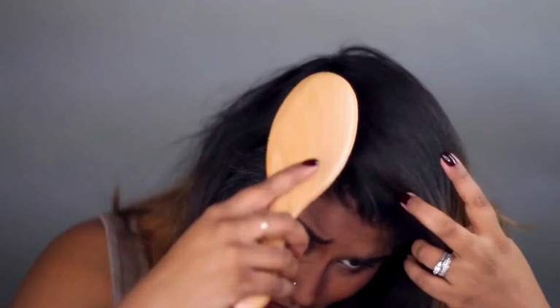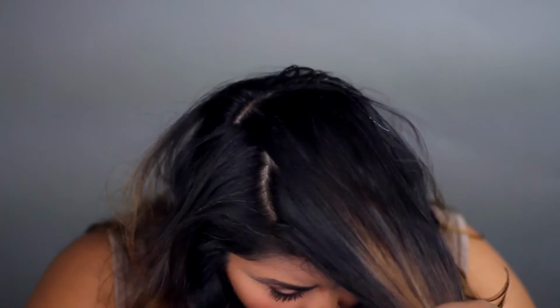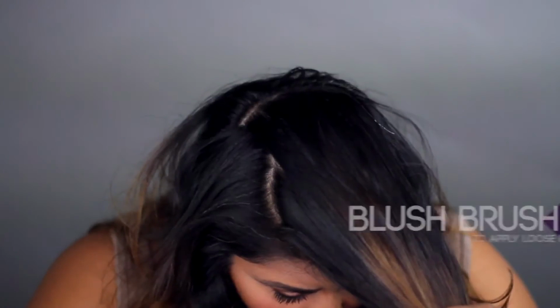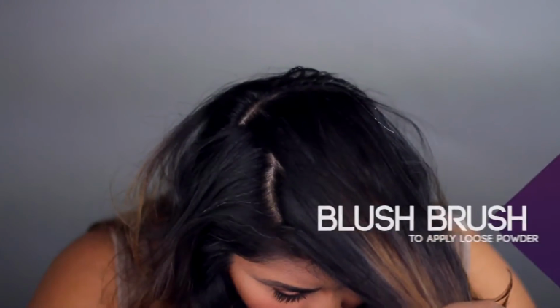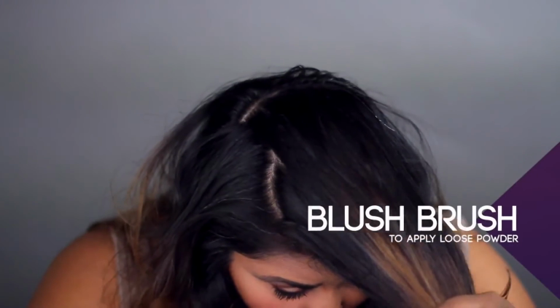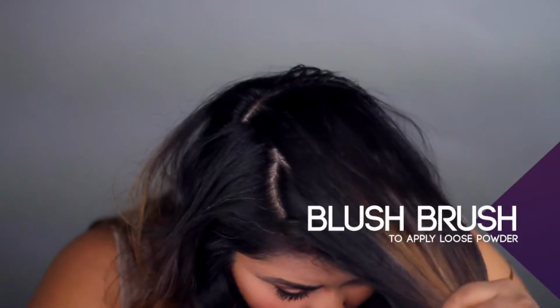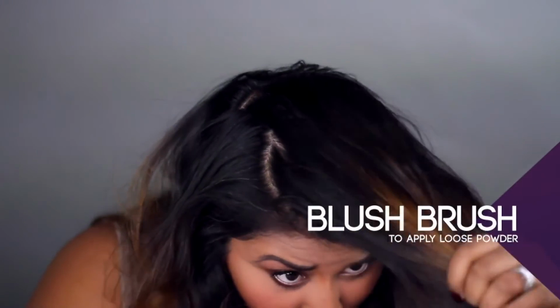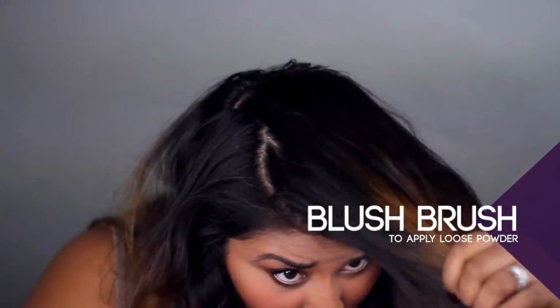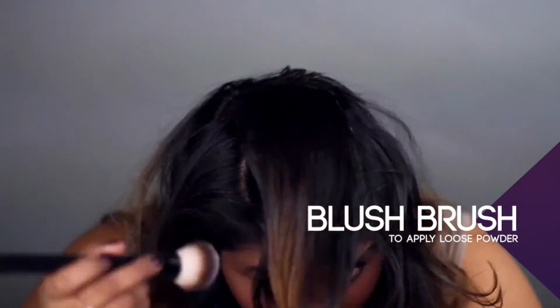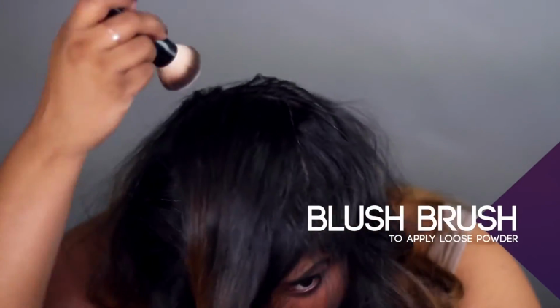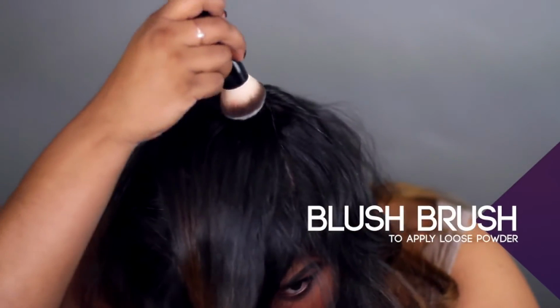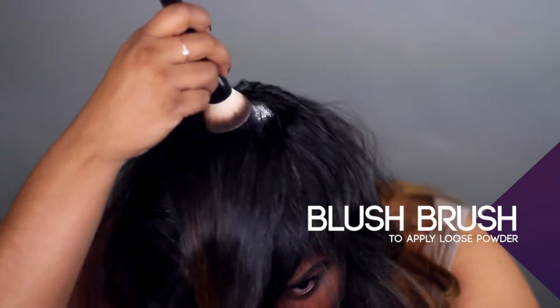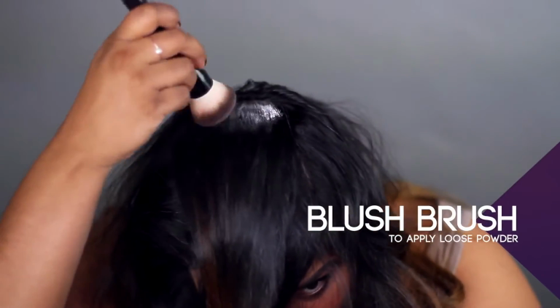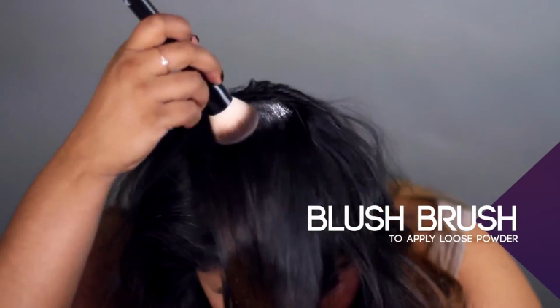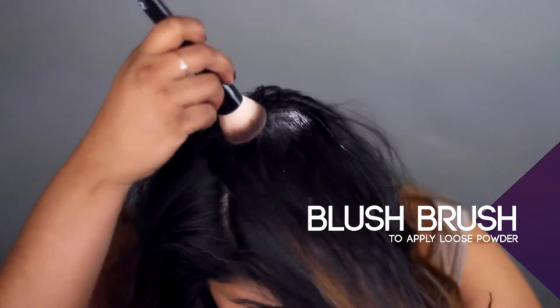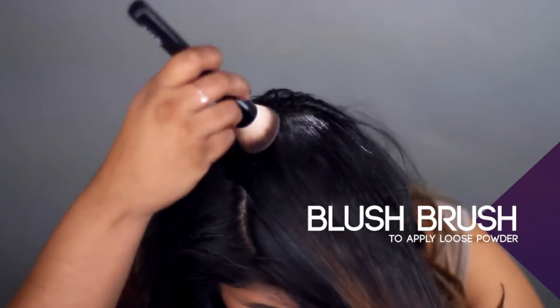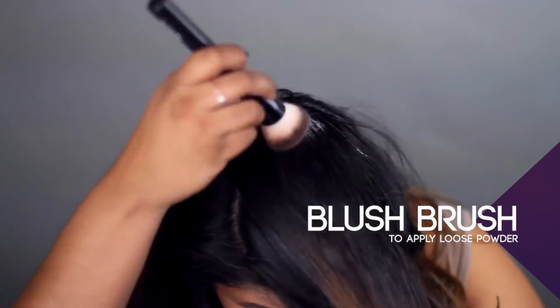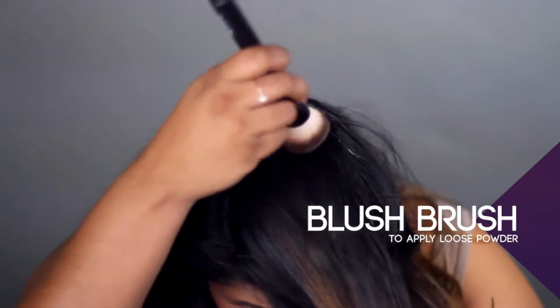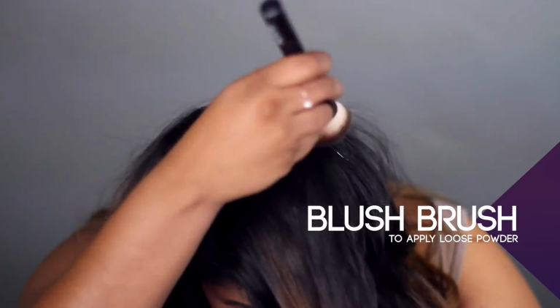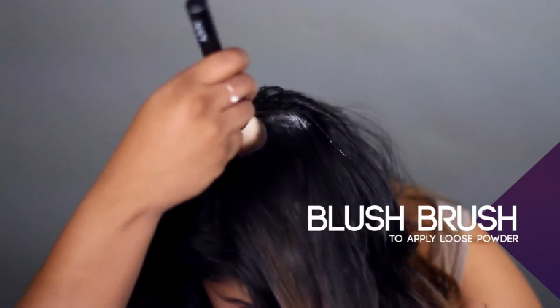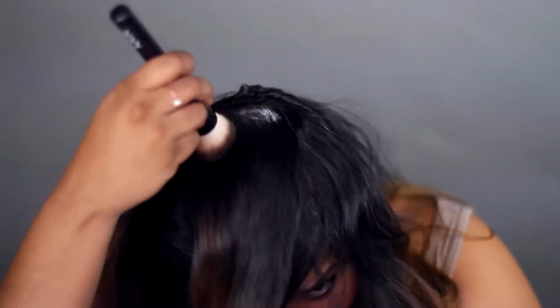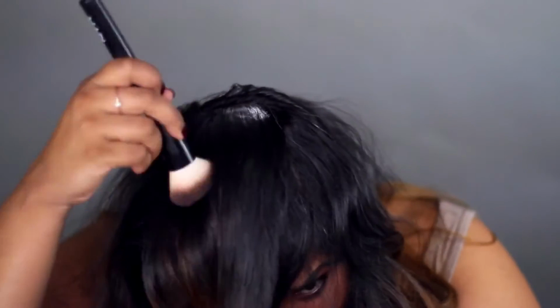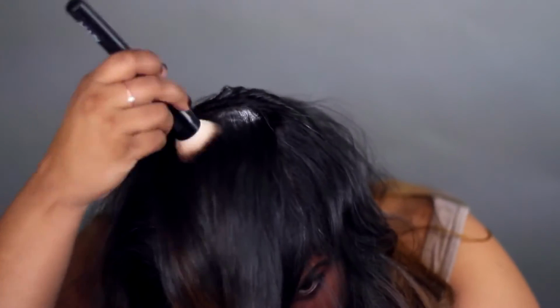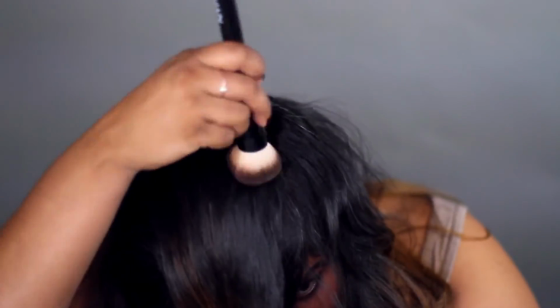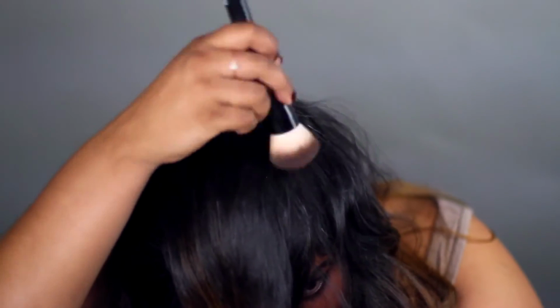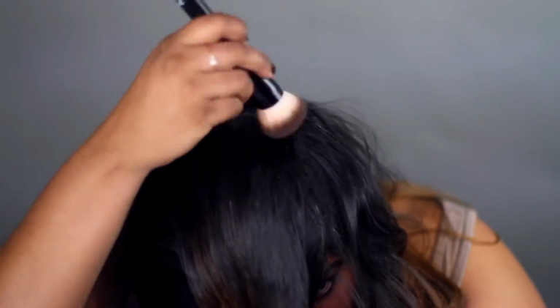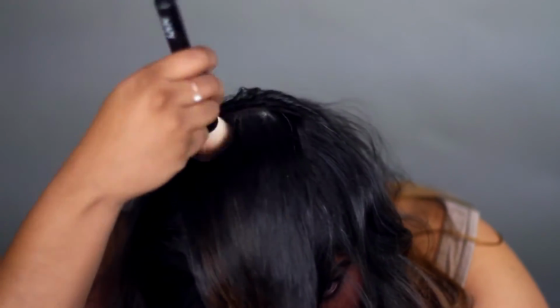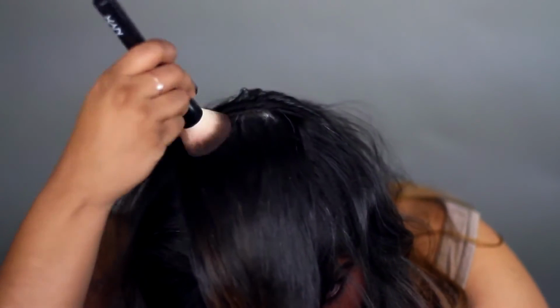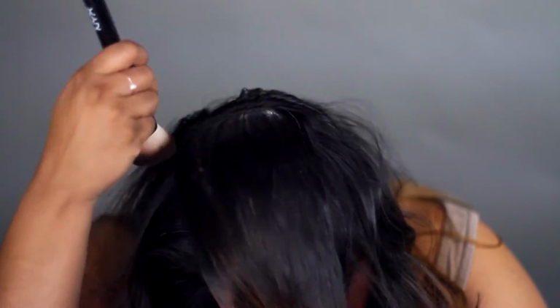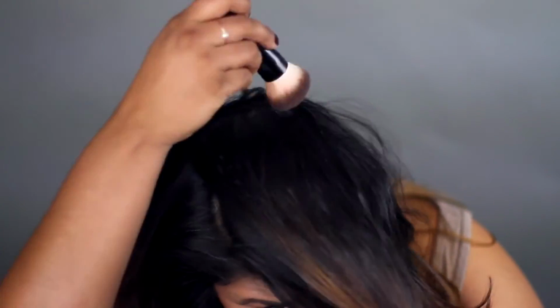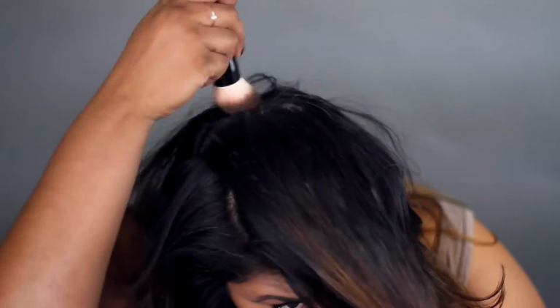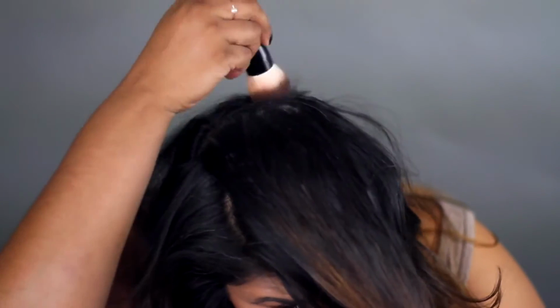For loose hair powder, you can apply it directly to your roots. But to avoid whiting out your scalp completely, I recommend using a fluffy makeup brush for application.